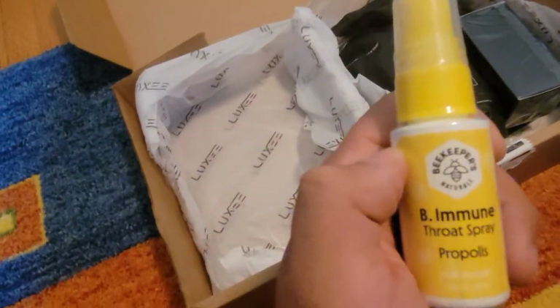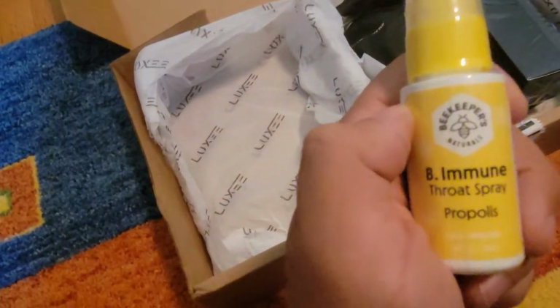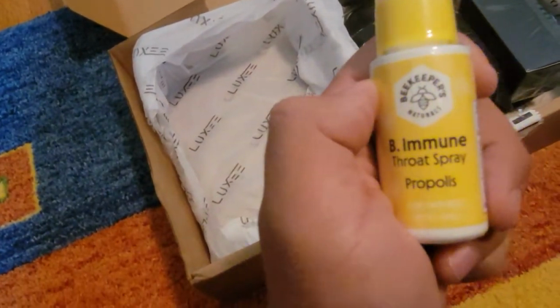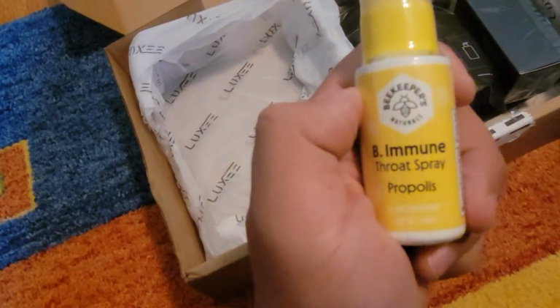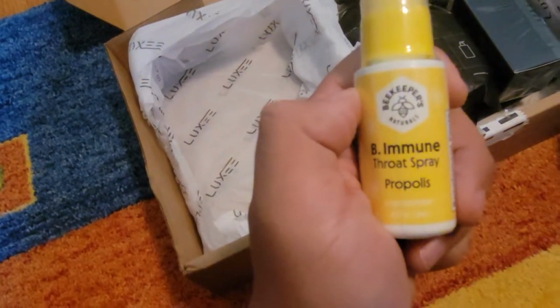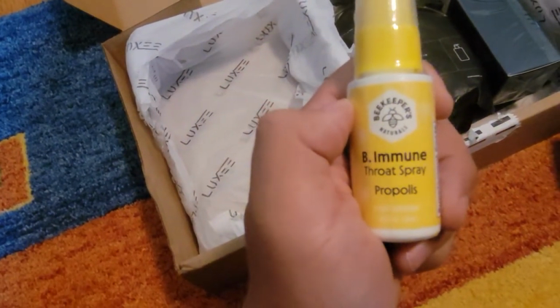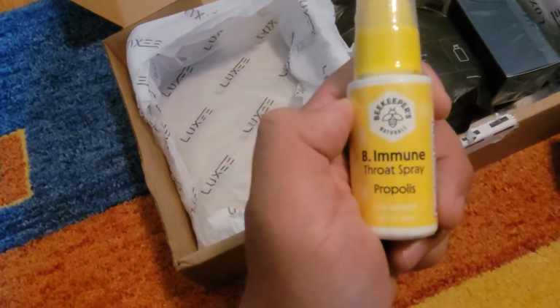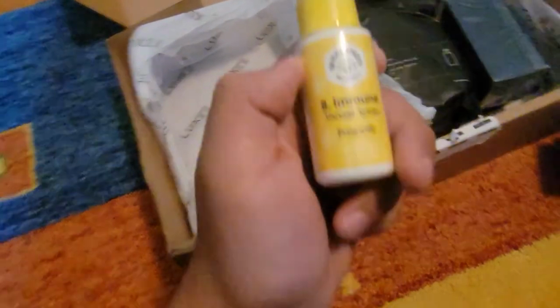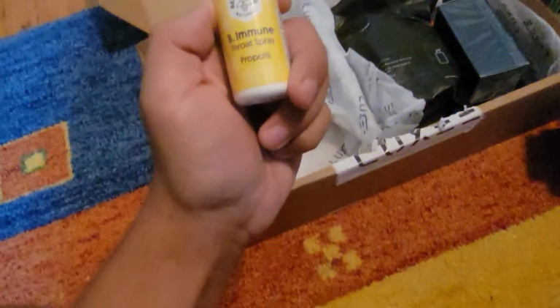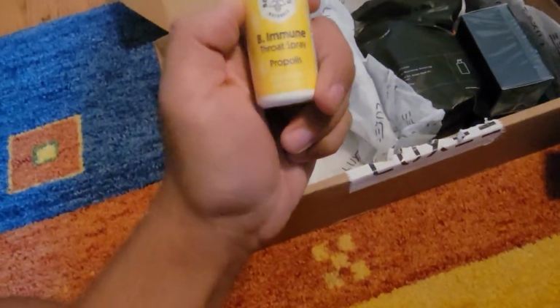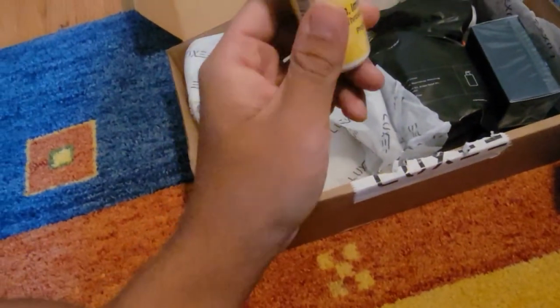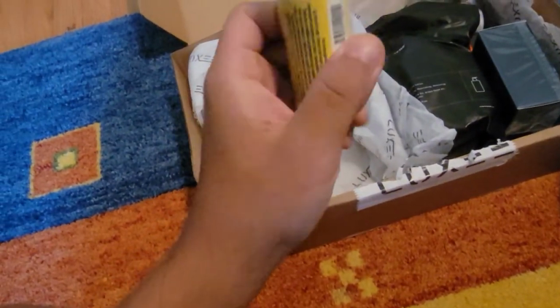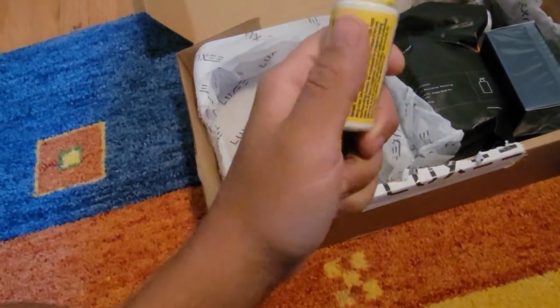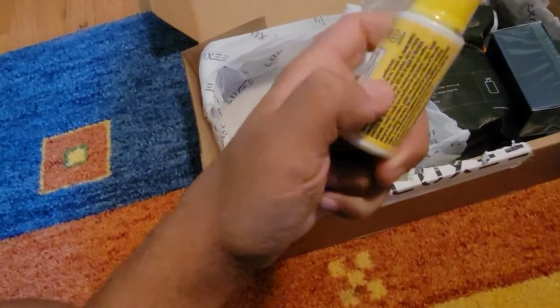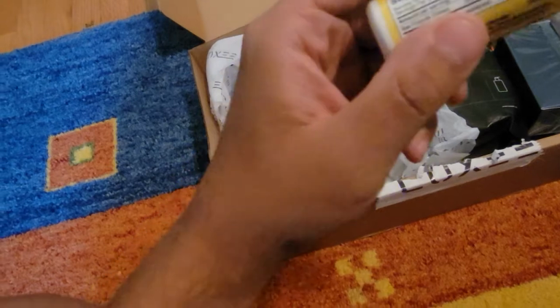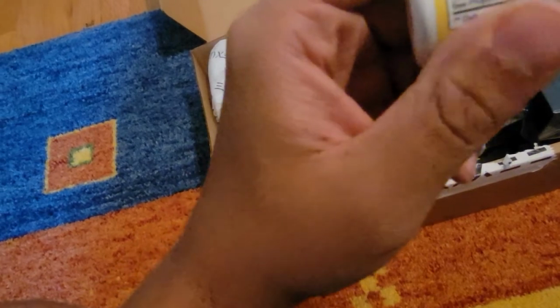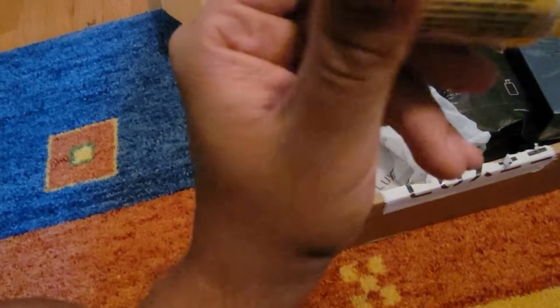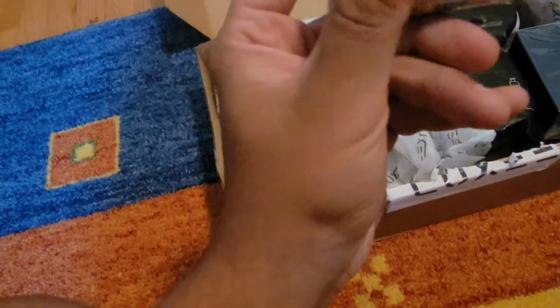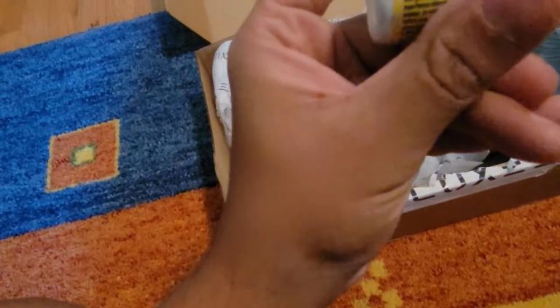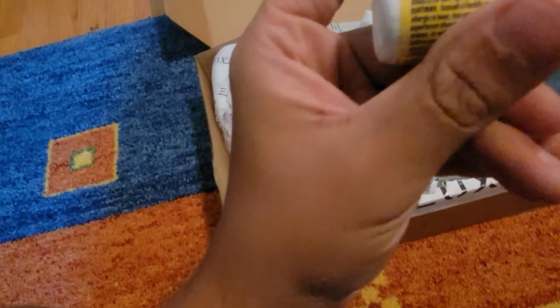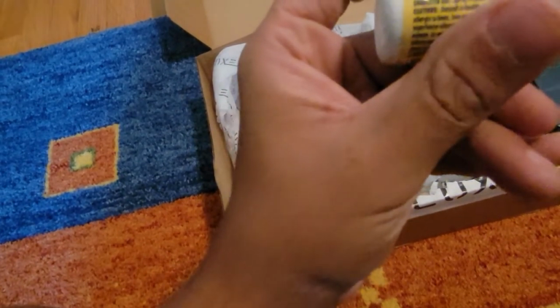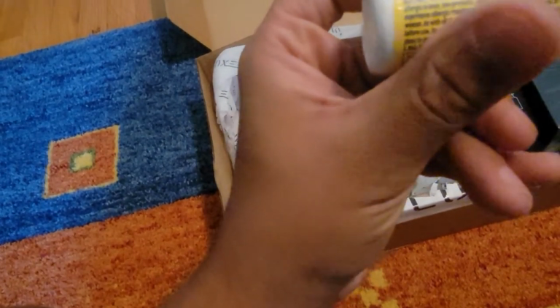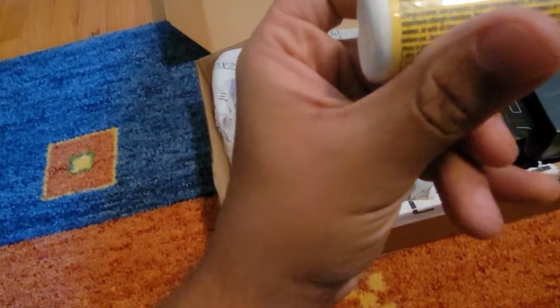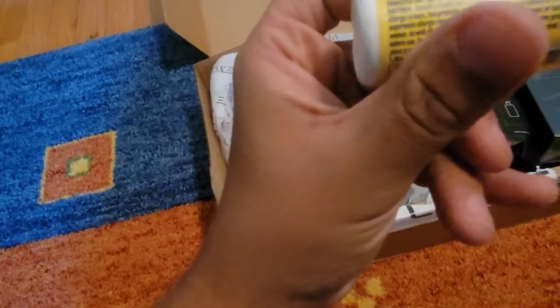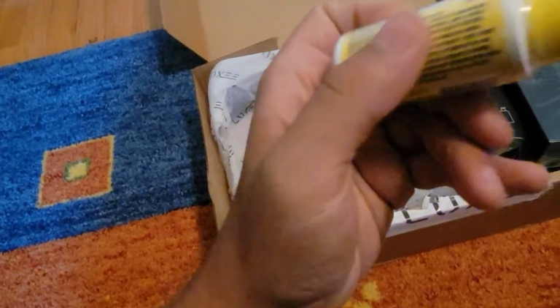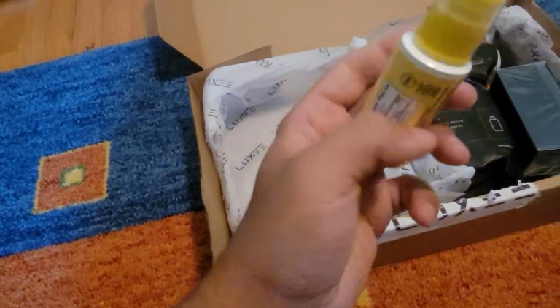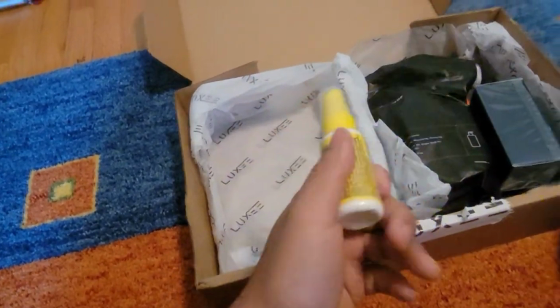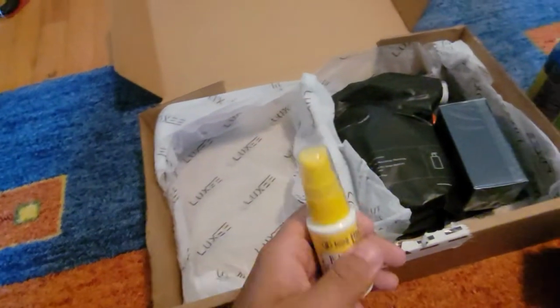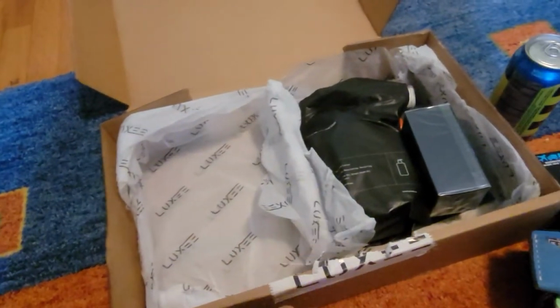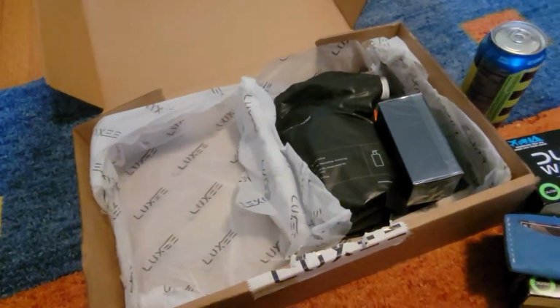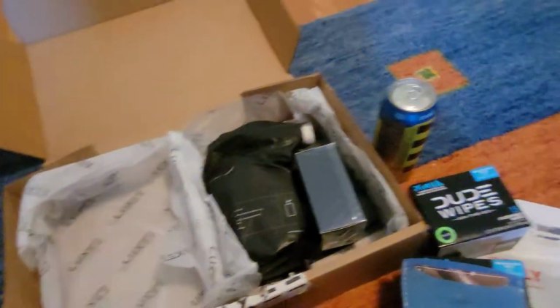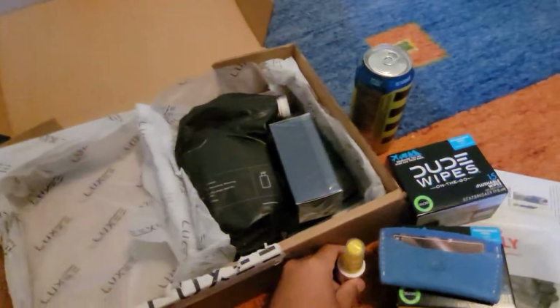Throat spray. What the heck is a throat spray for? Oh, it's if you have a sore throat or something, I guess.